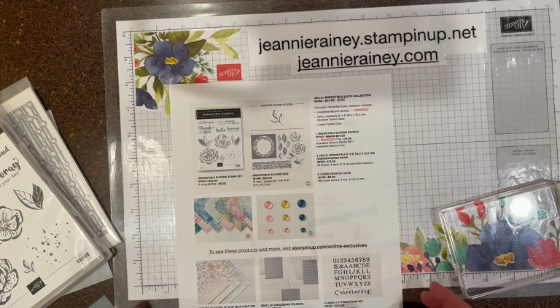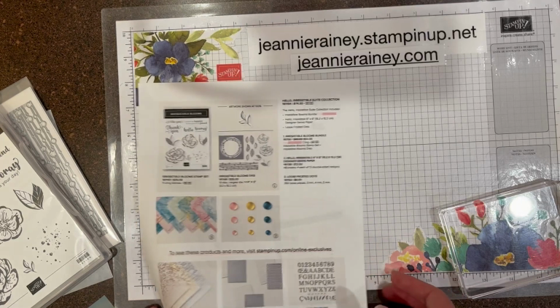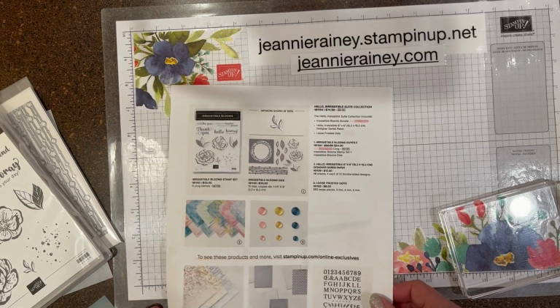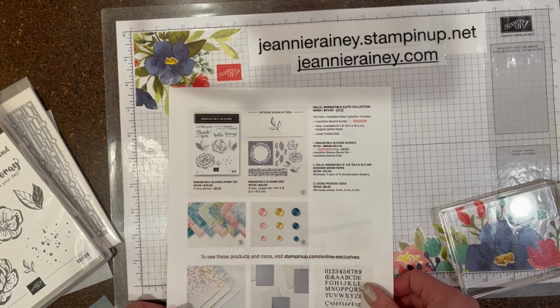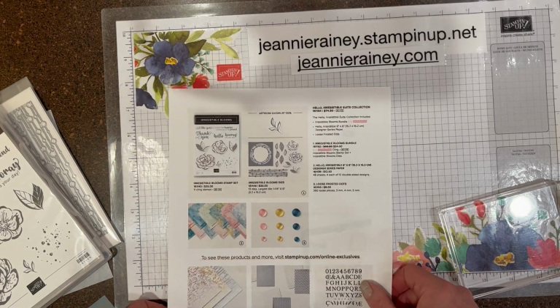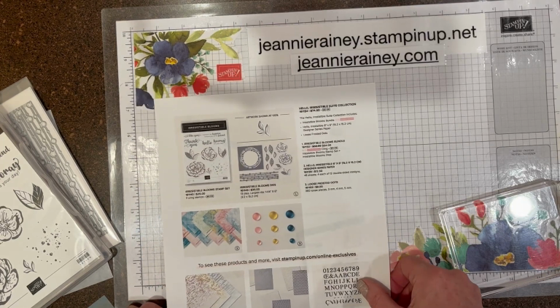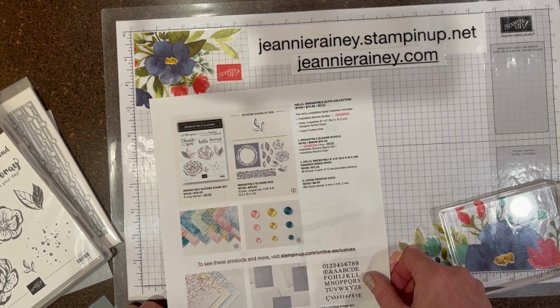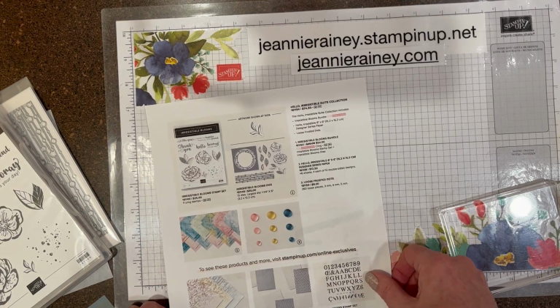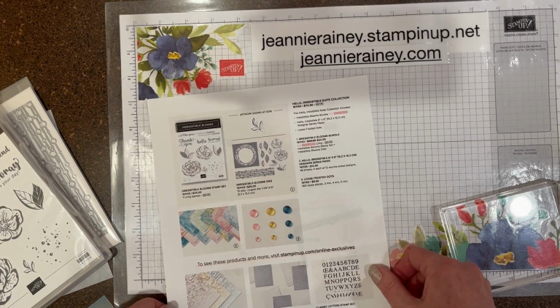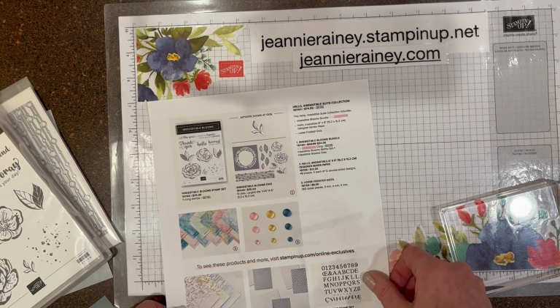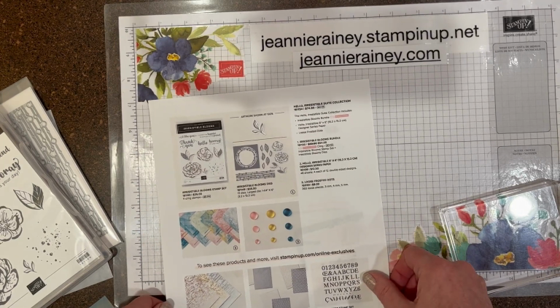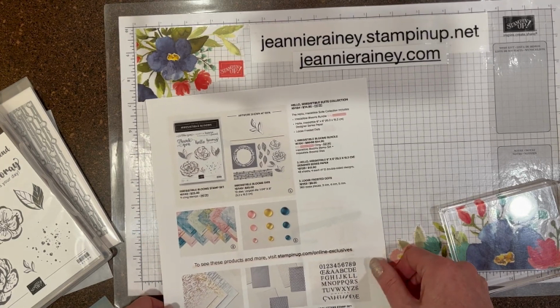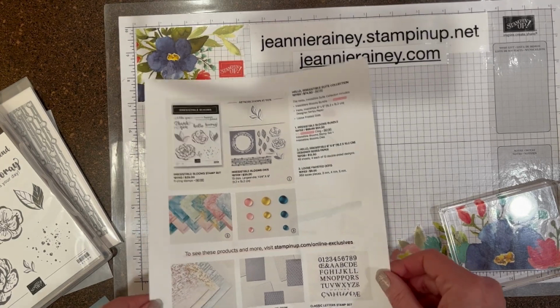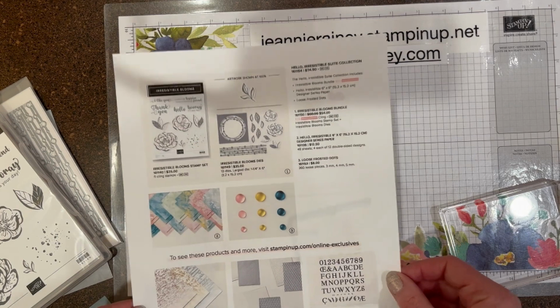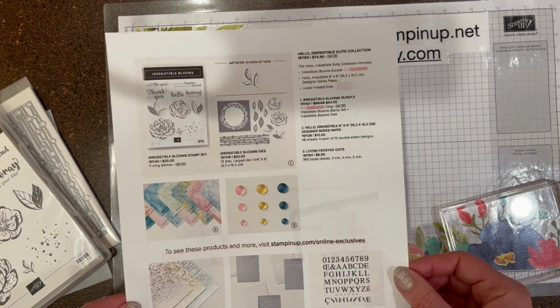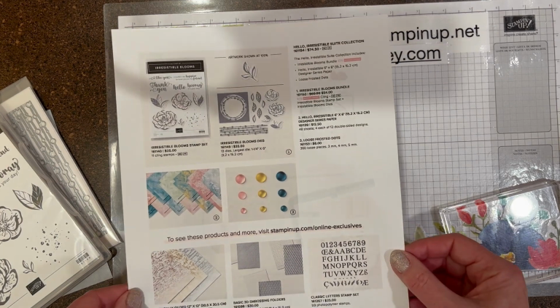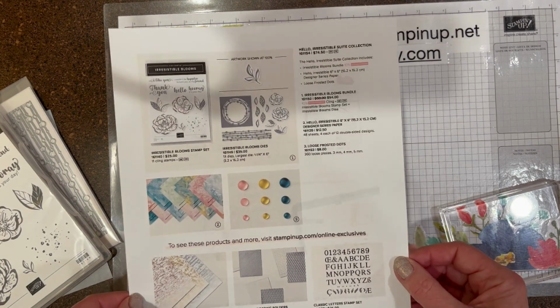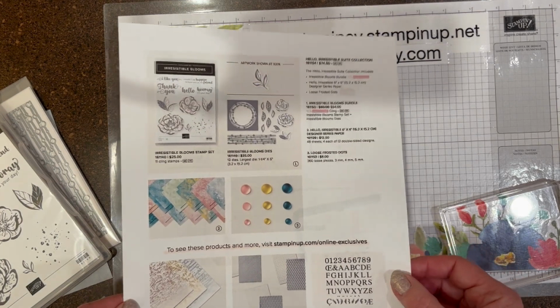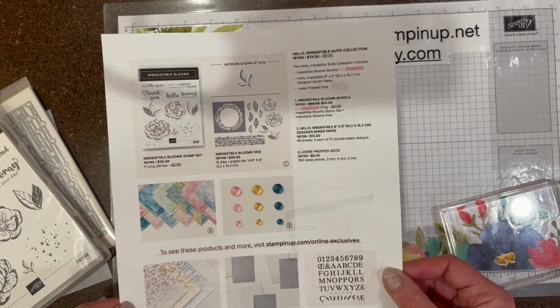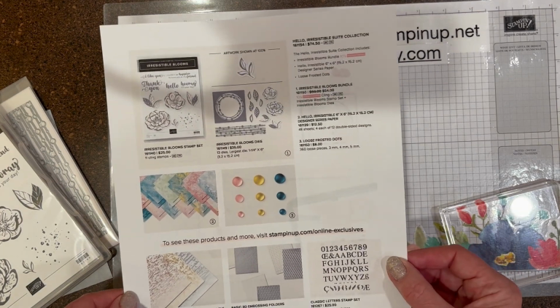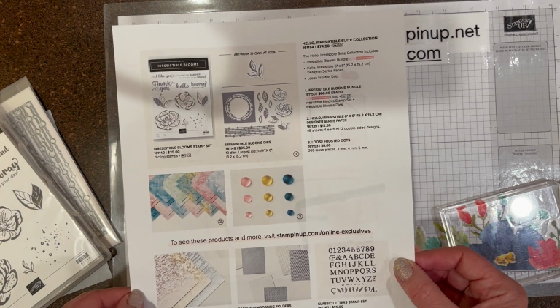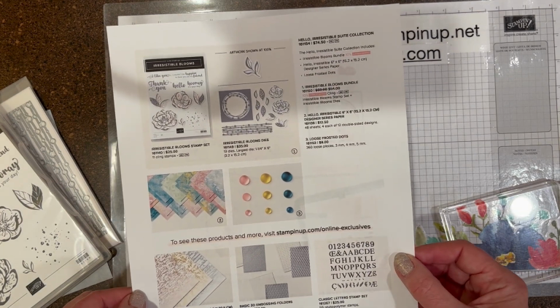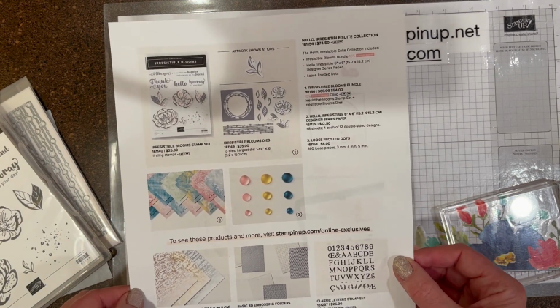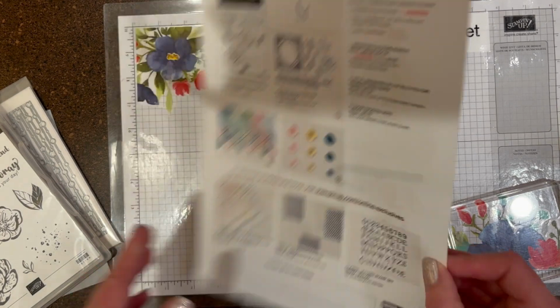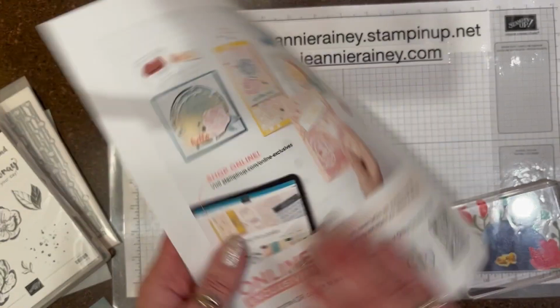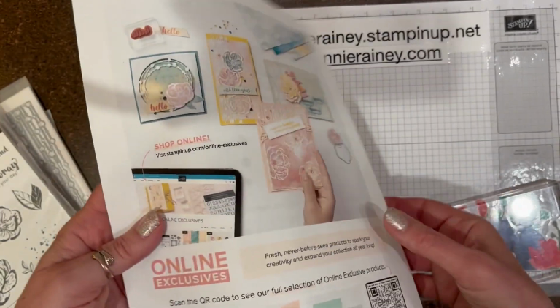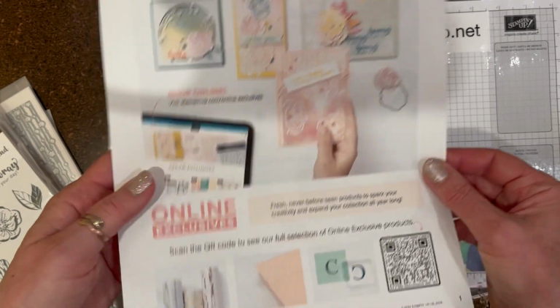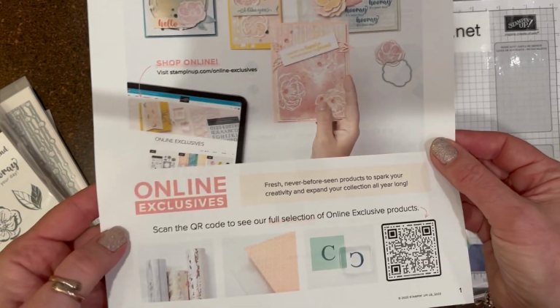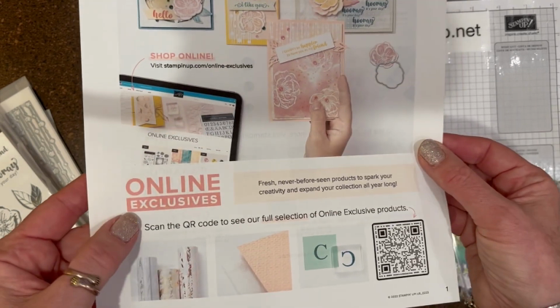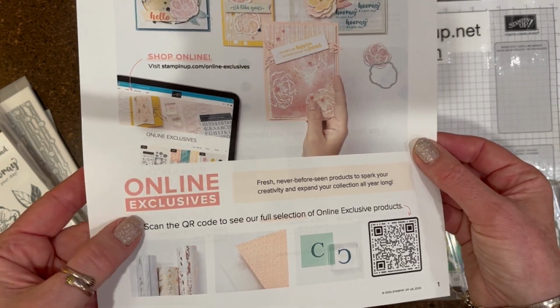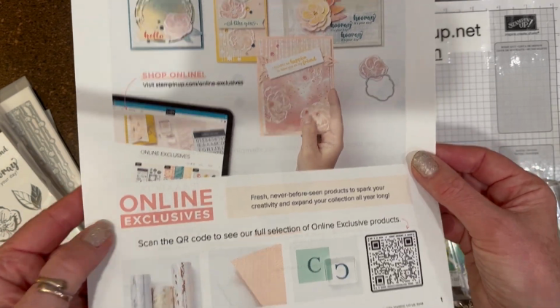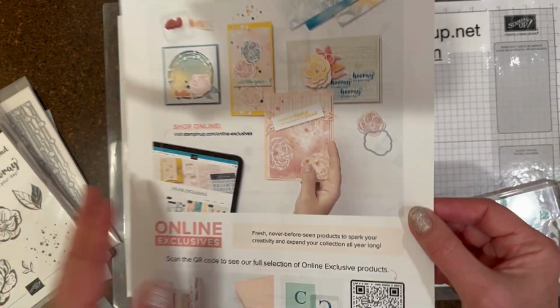Hi my crafter friends, it's Jeanne Rainey here back in my craft room. I wanted to share something with you that's going to be starting in March — we're going to be offering some new online exclusives.